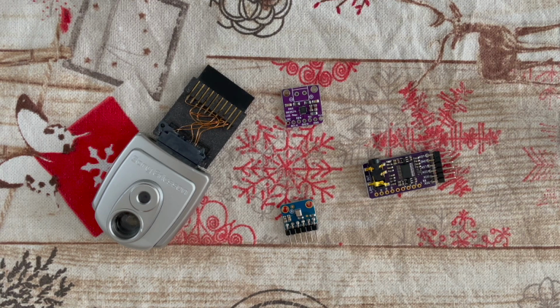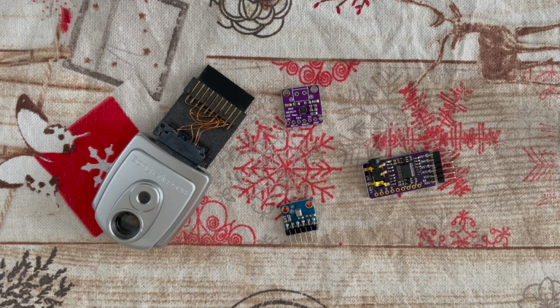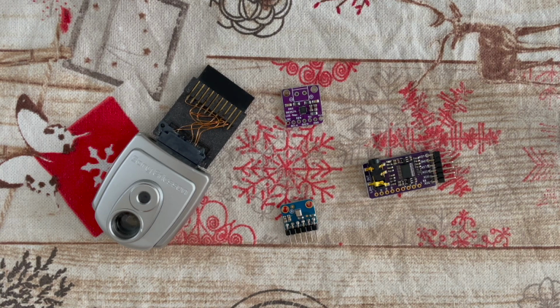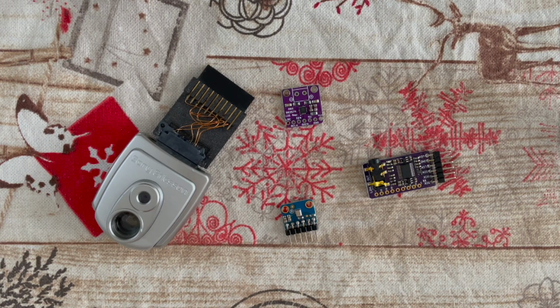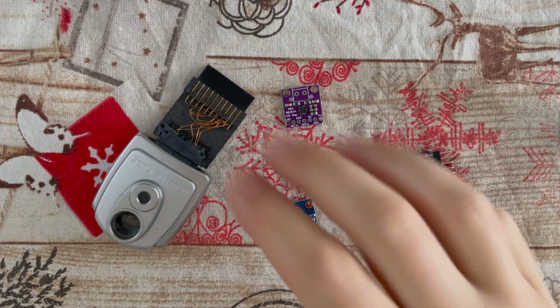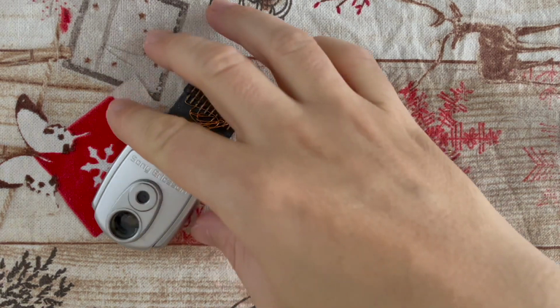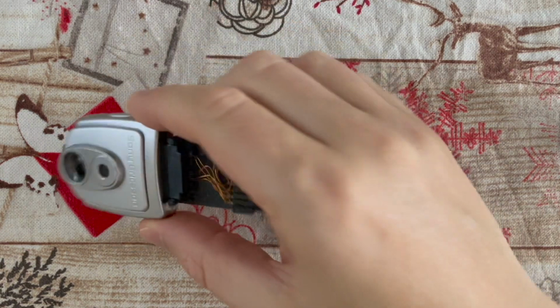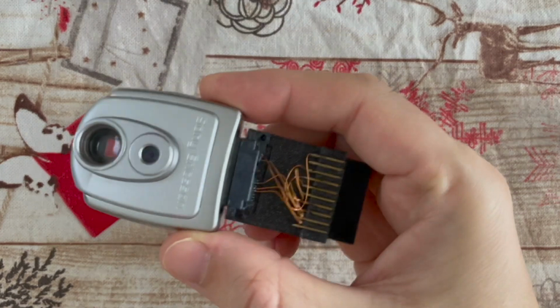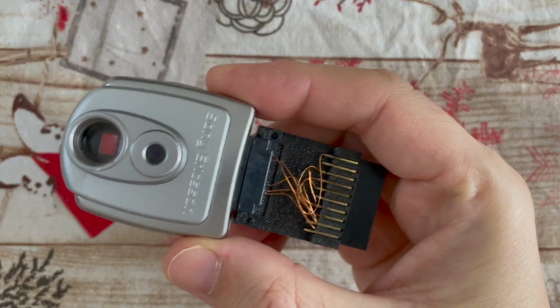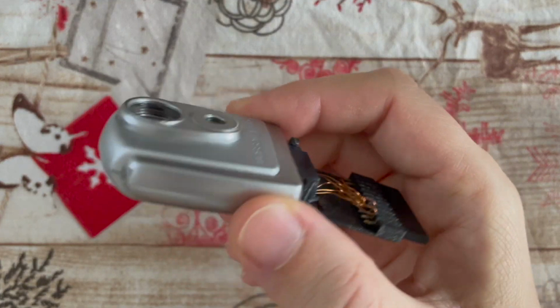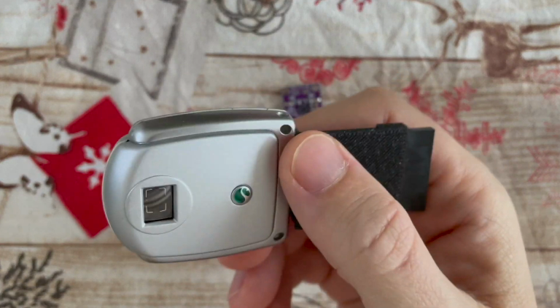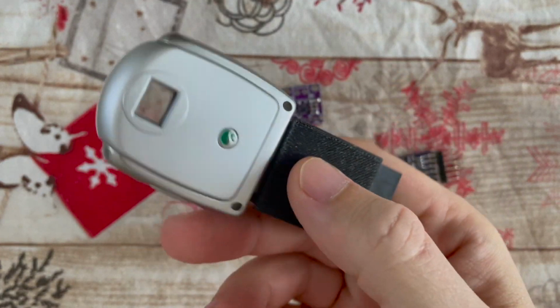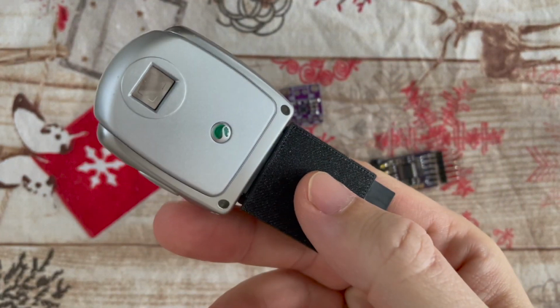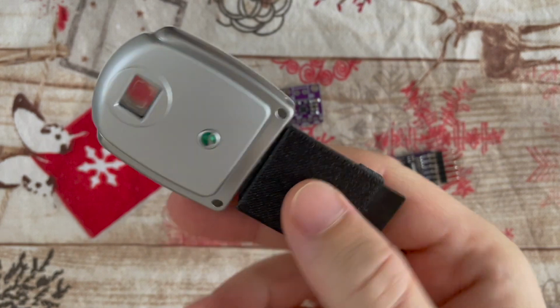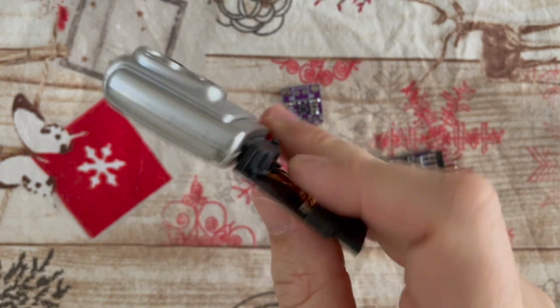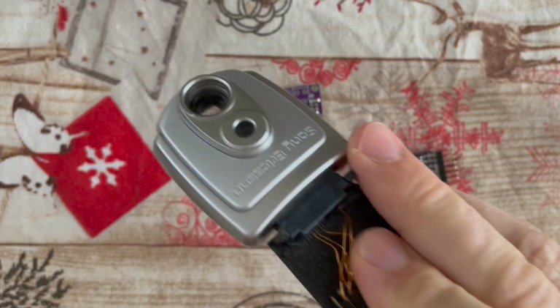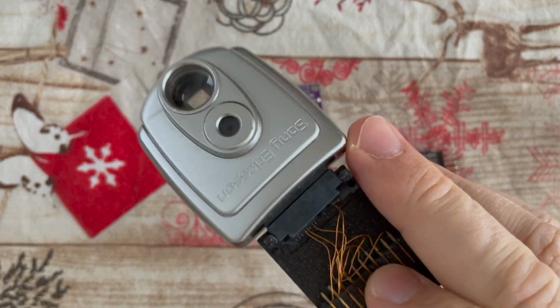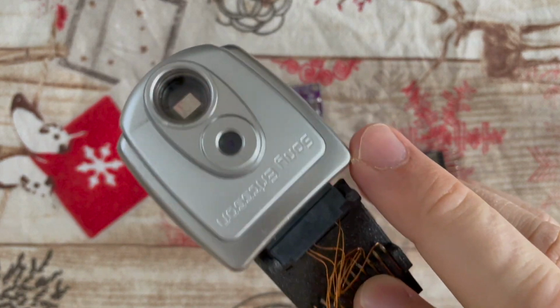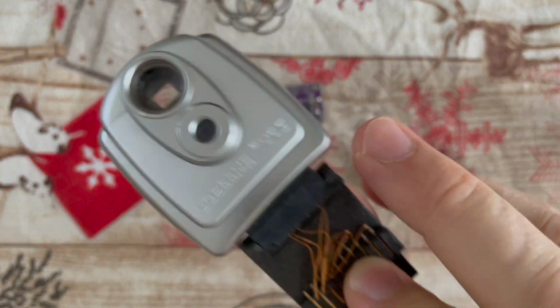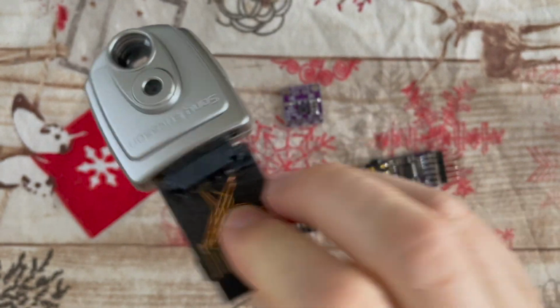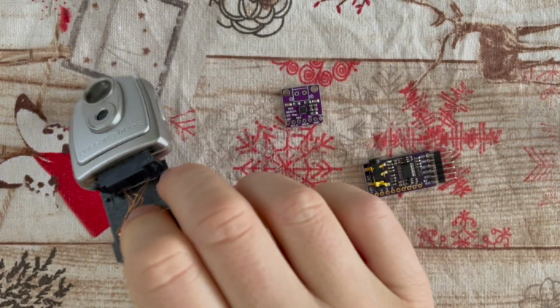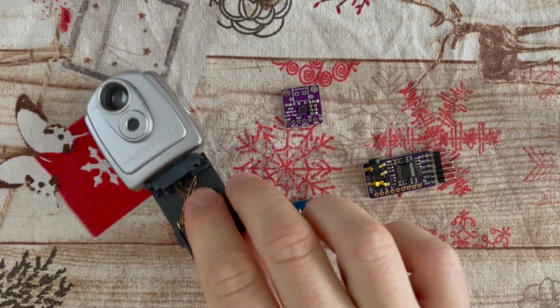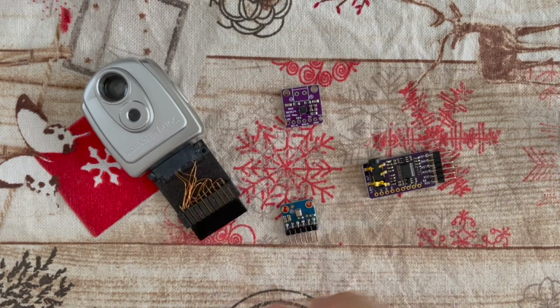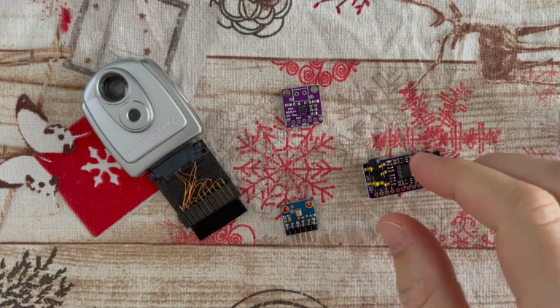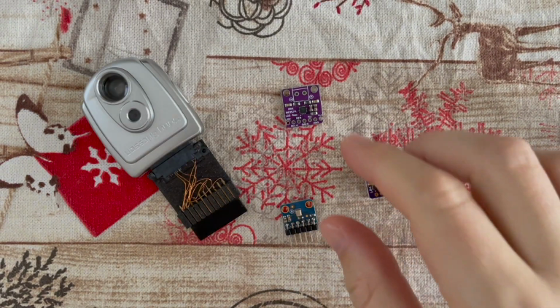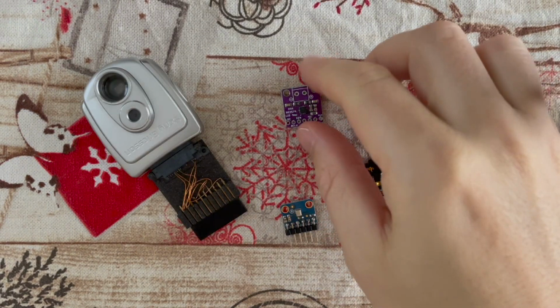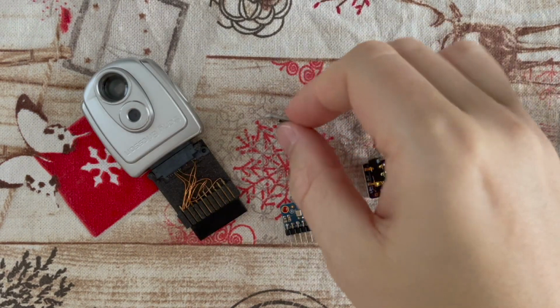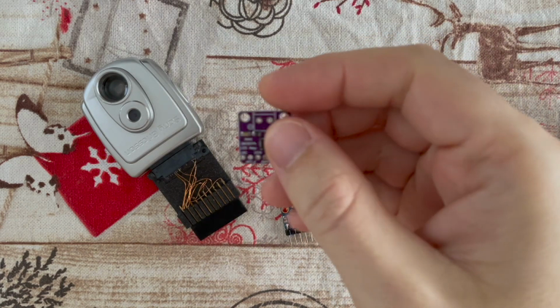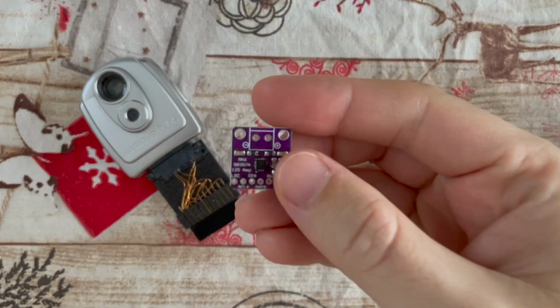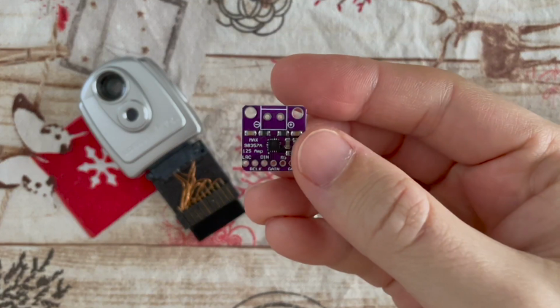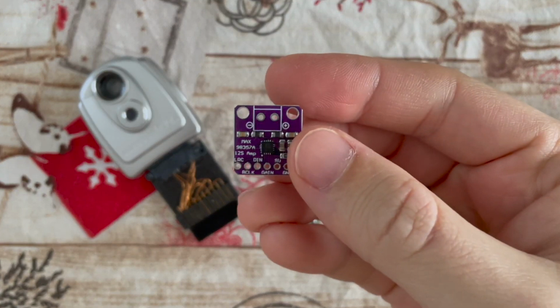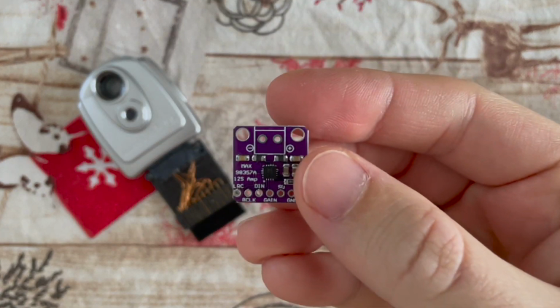Dear friends, here is a quick update on what I was recently working on. Here we have the MC825 camera from a Sony Ericsson mobile phone, providing incredible 640x480 pixel images.